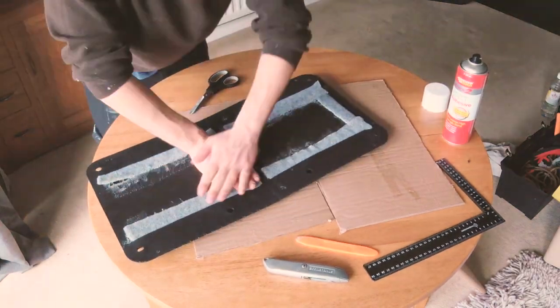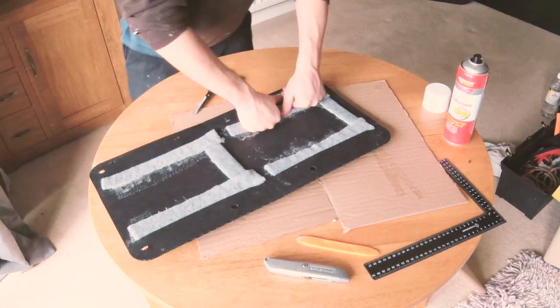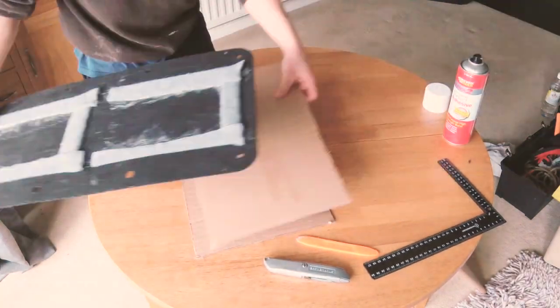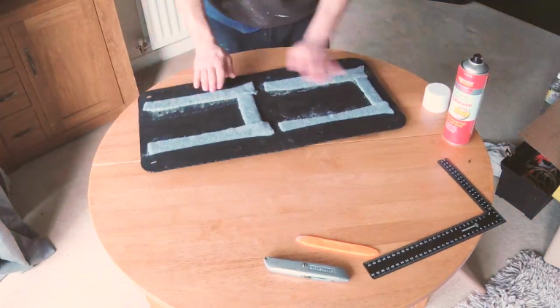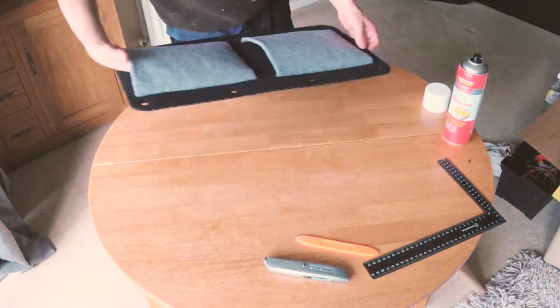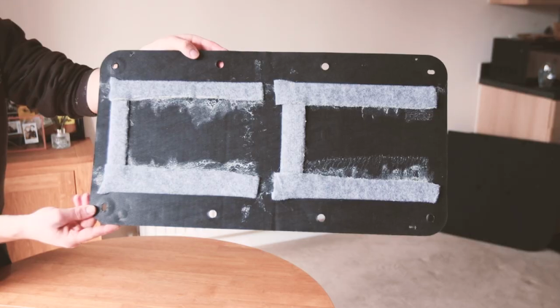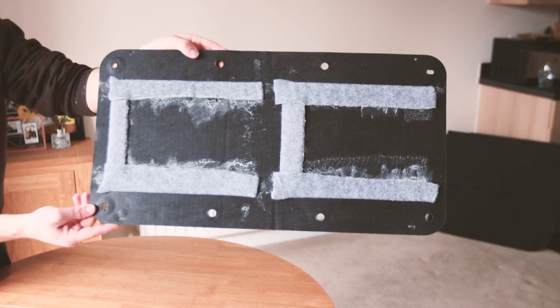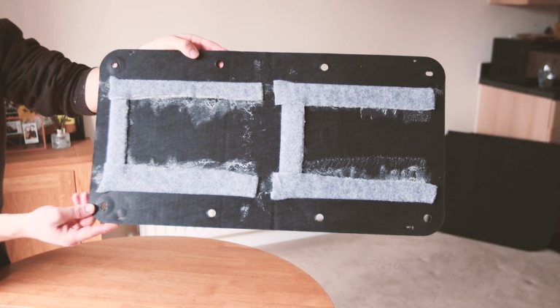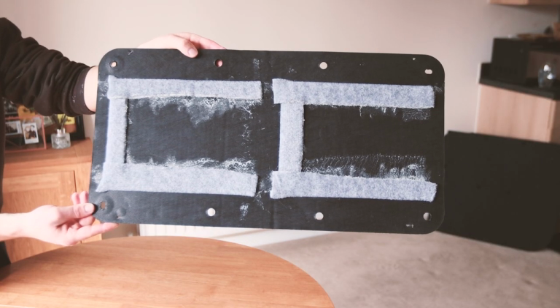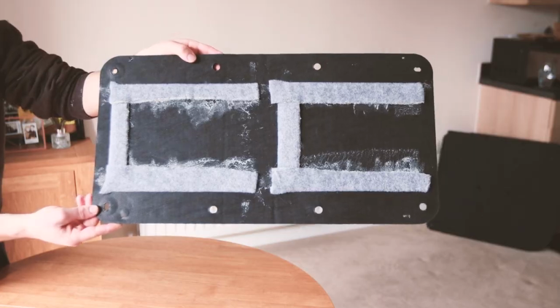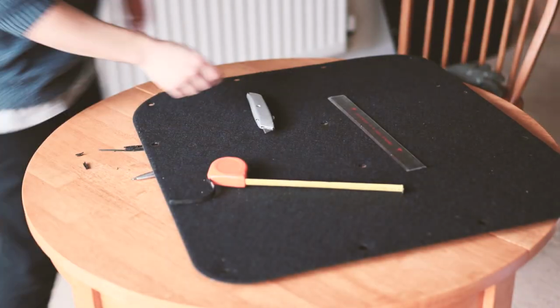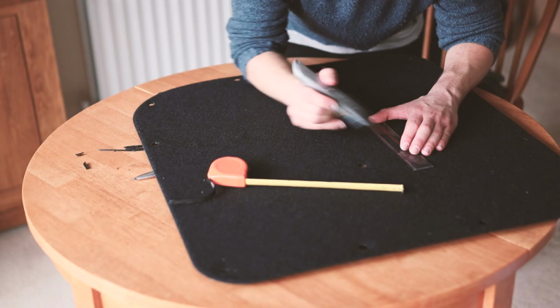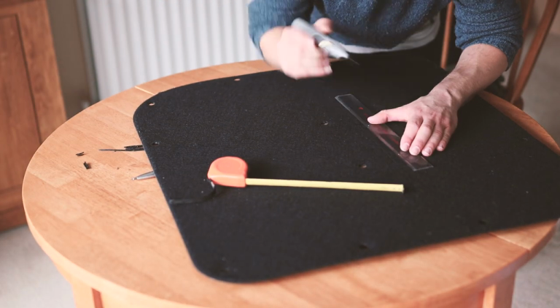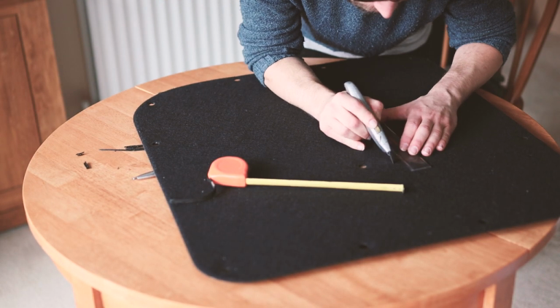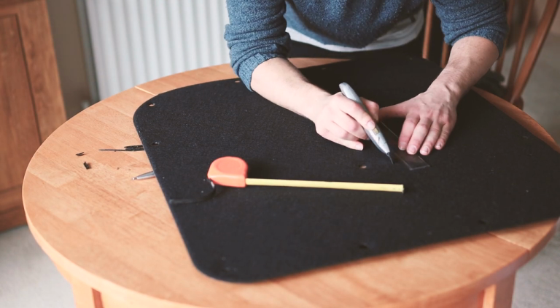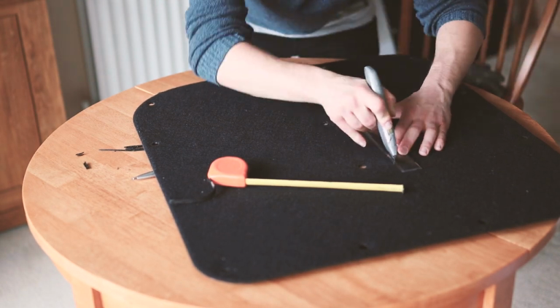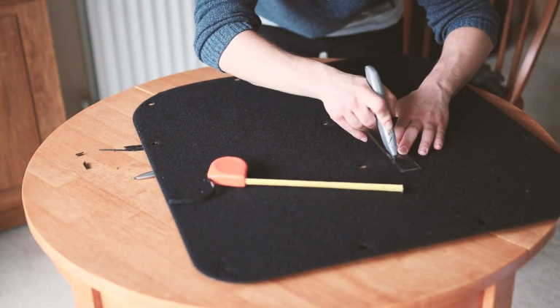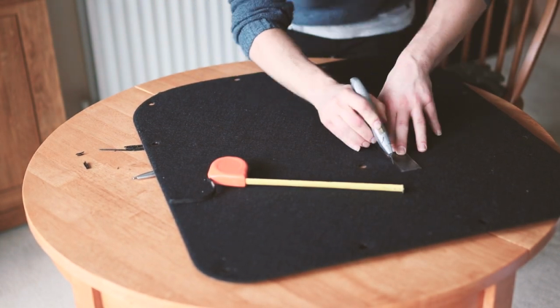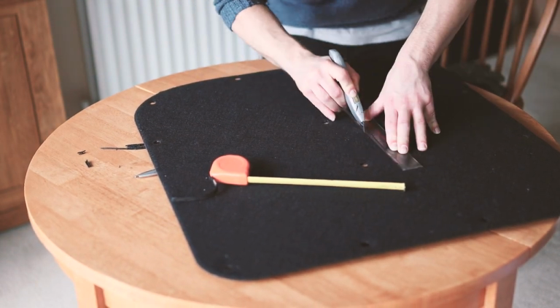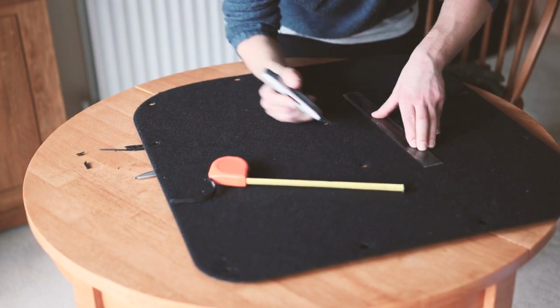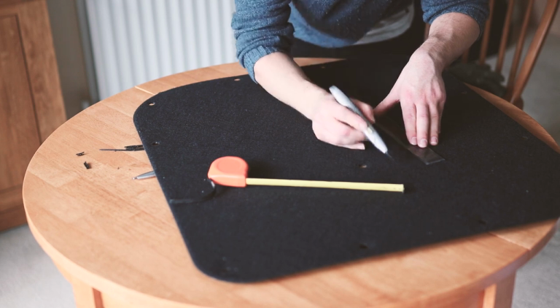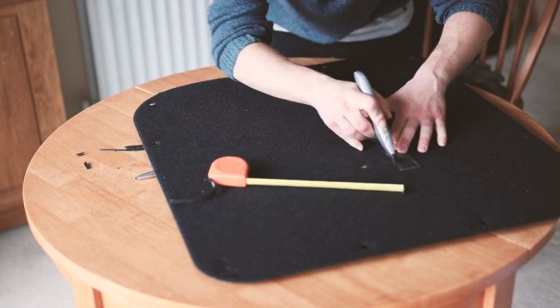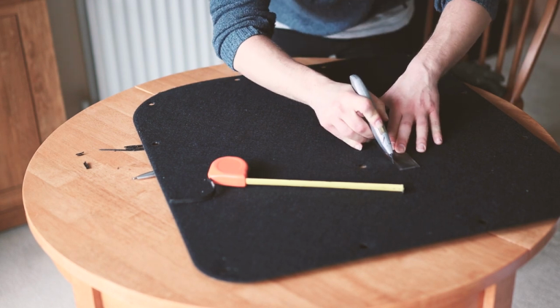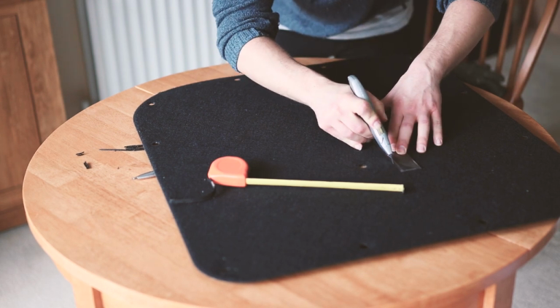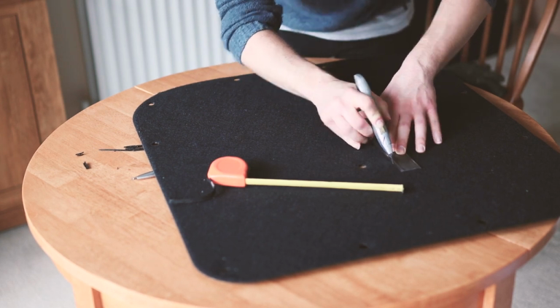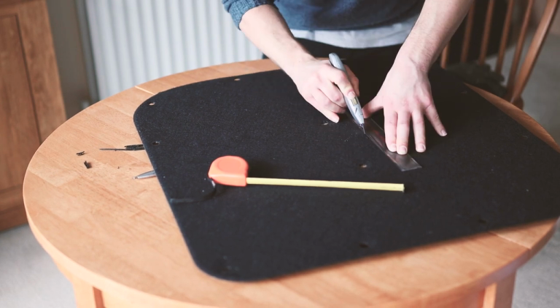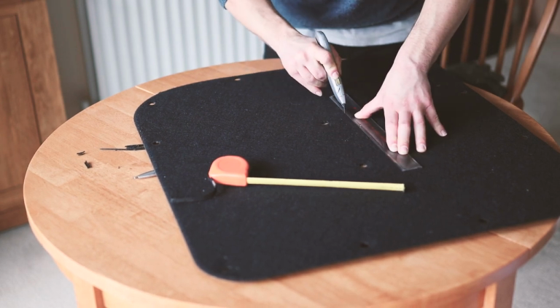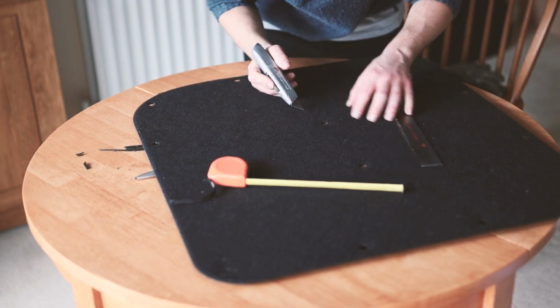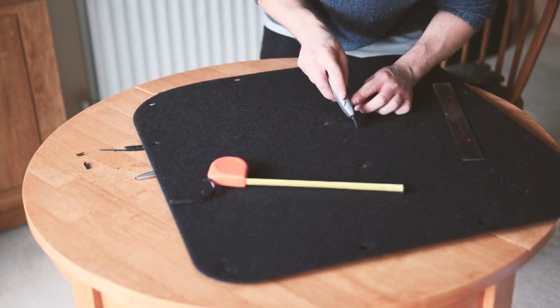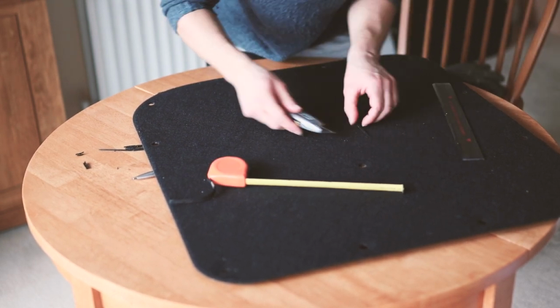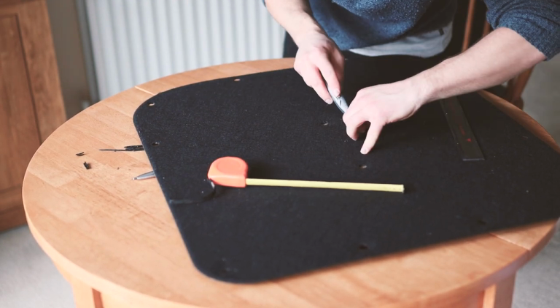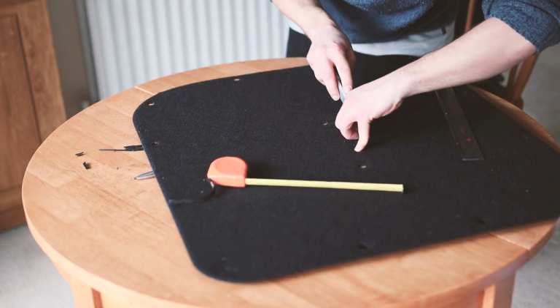Although the back looks messy after gluing, once the panel is reattached to the van it will never be seen. I repeated this entire process for the two side door panels. These are nearly identical, so once I had cut the slits in one, I used it as a template for the other, which sped up the process.